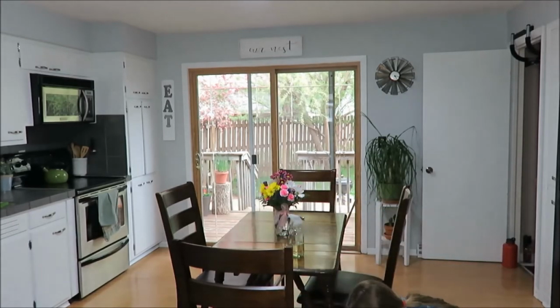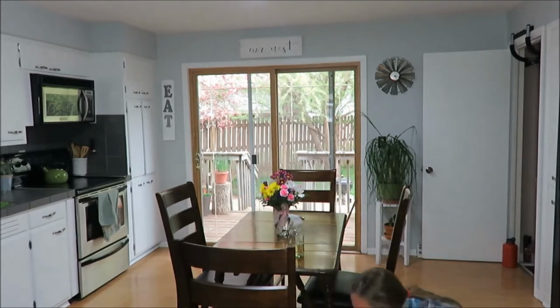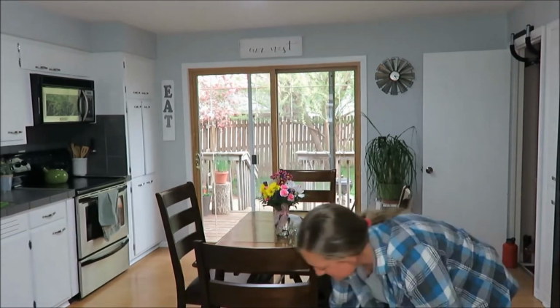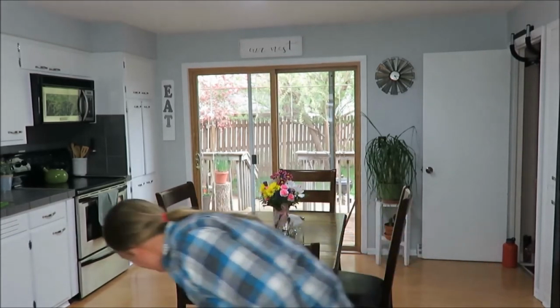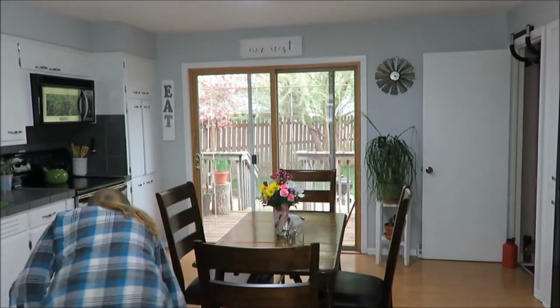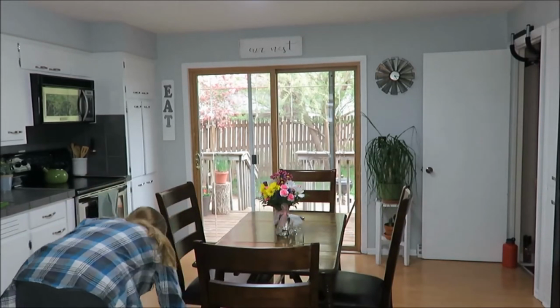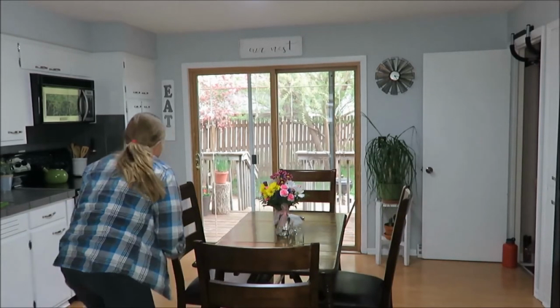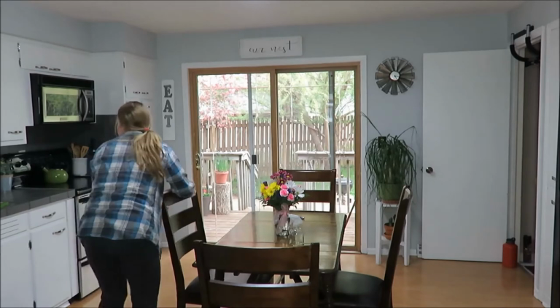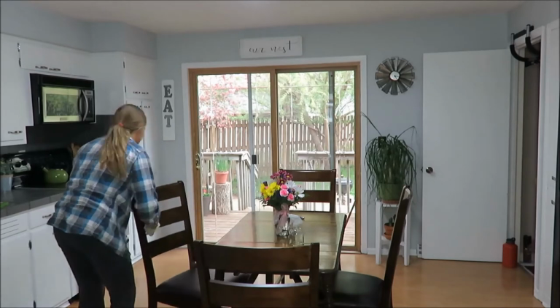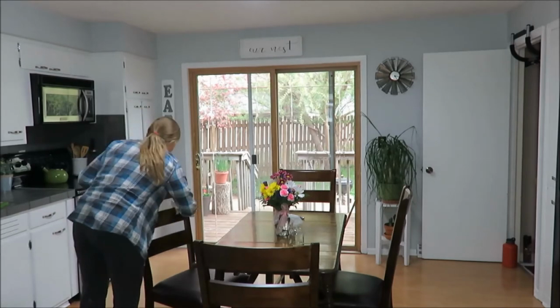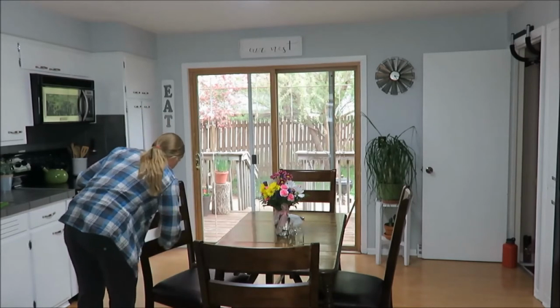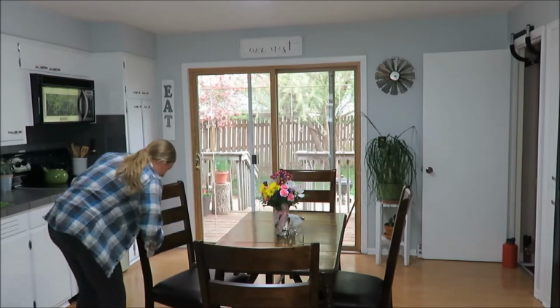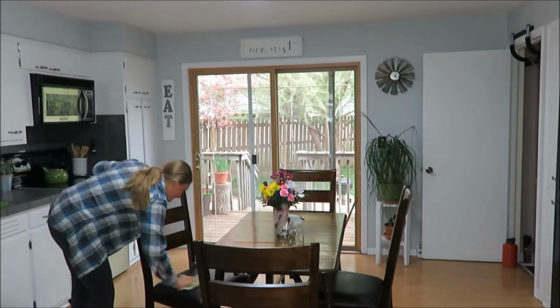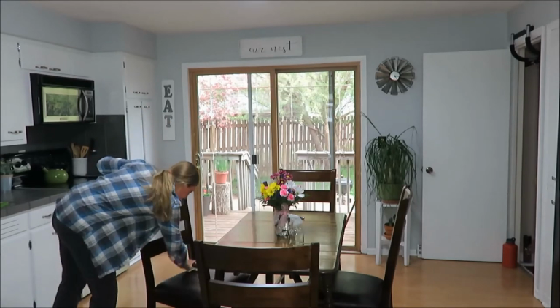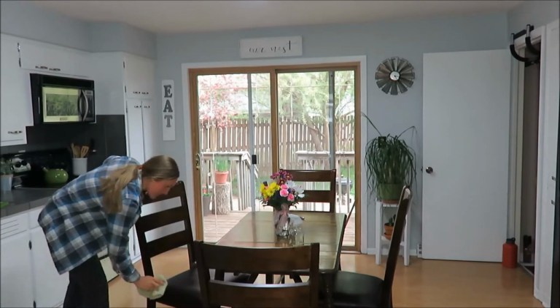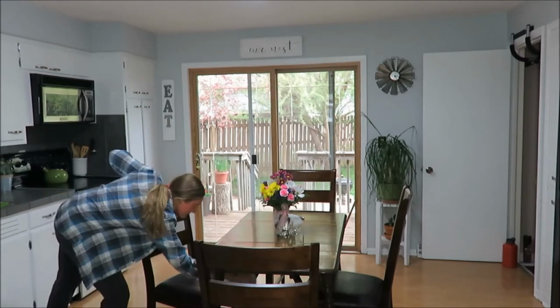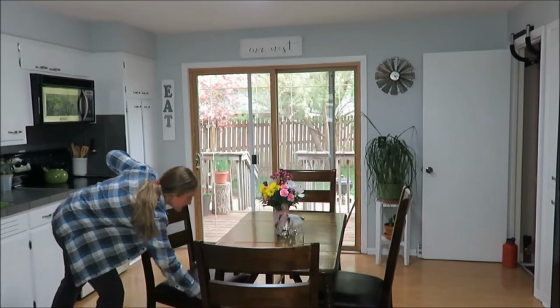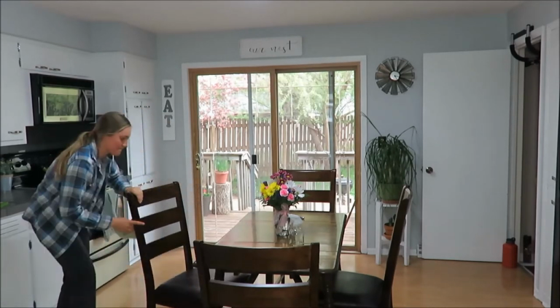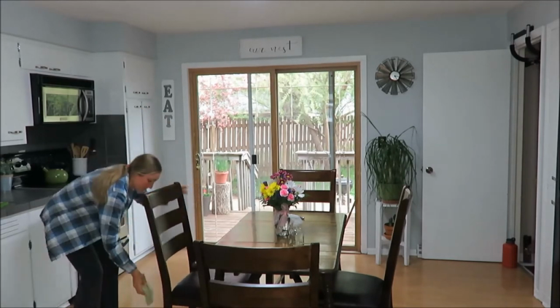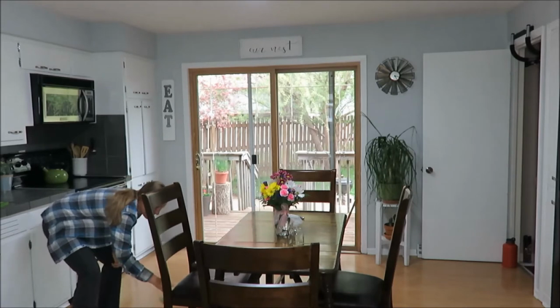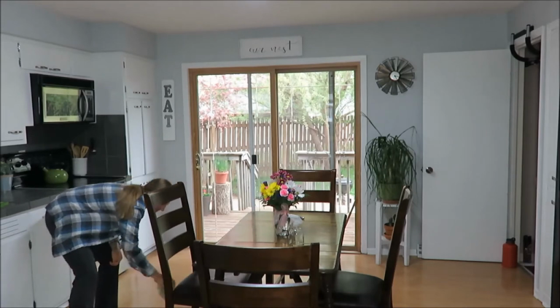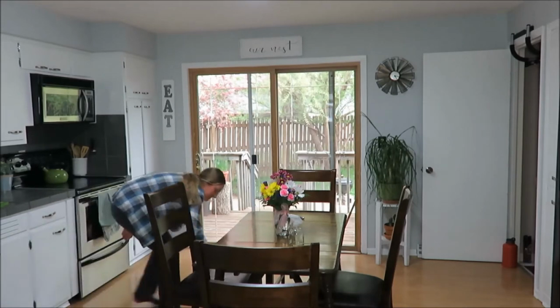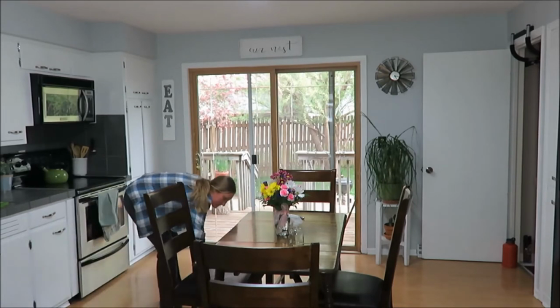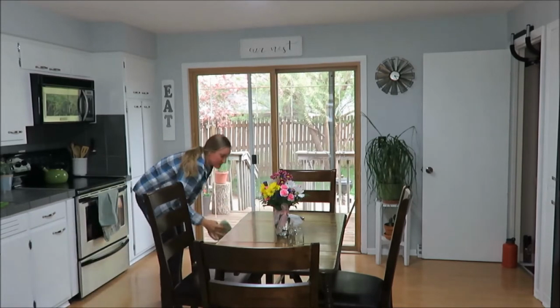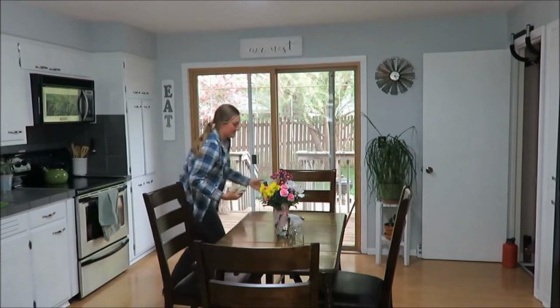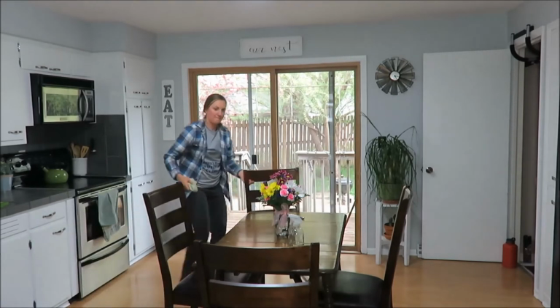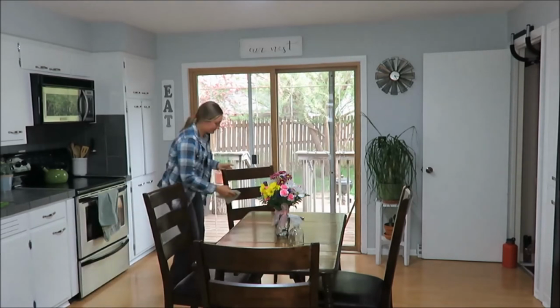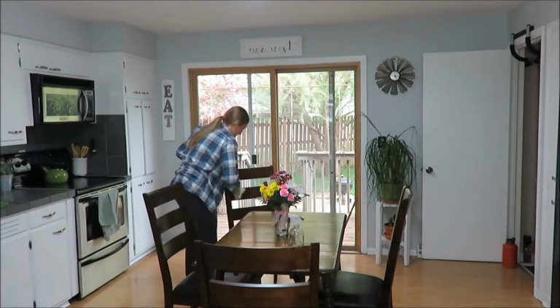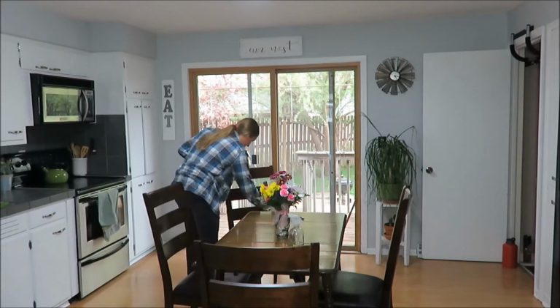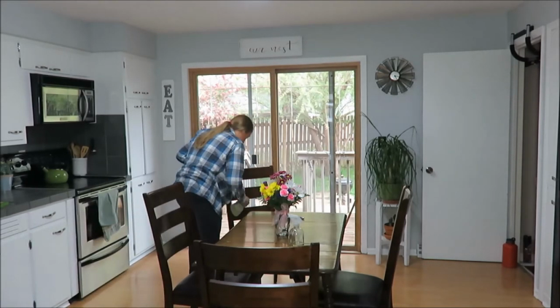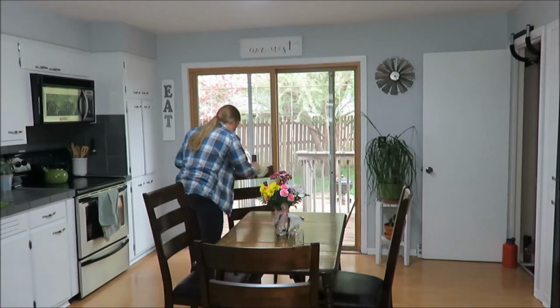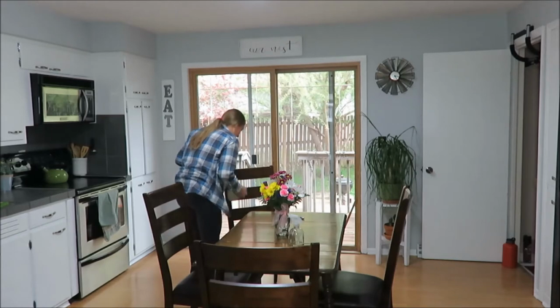Now it's time to wipe down my chairs. I do wipe these down more often, but I just forget sometimes, so dust builds up and sticky fingers — things like that. It's good just to wipe it down, and I'm using a Method all-purpose cleaner.